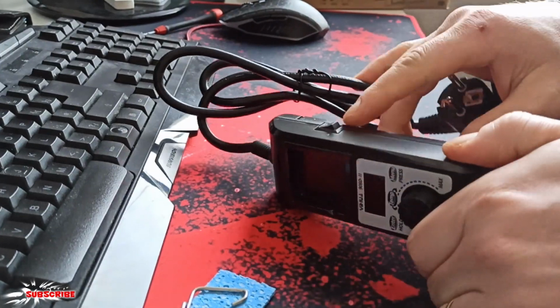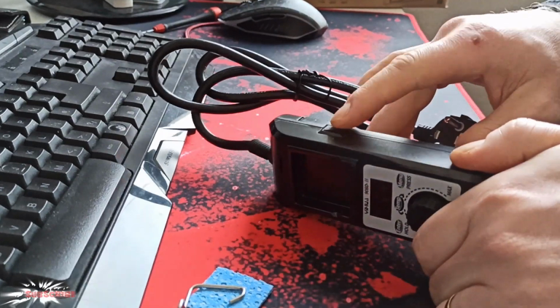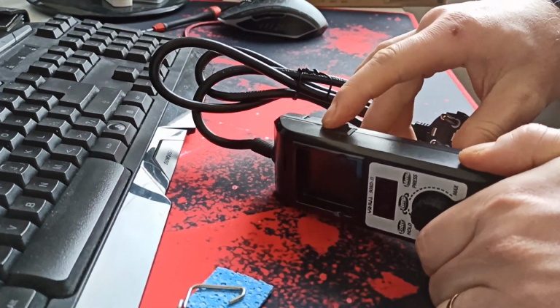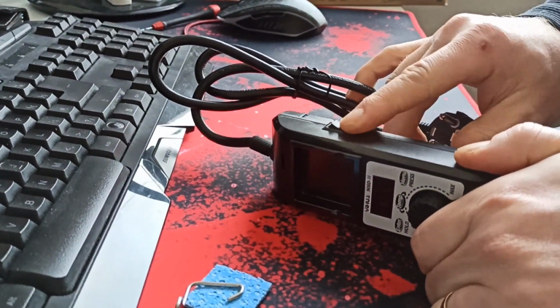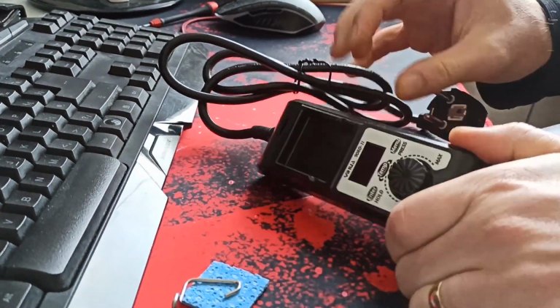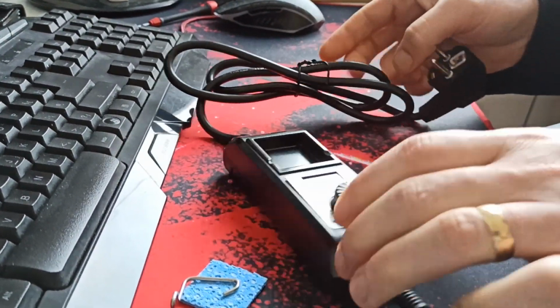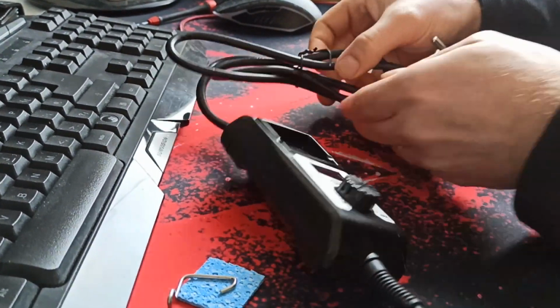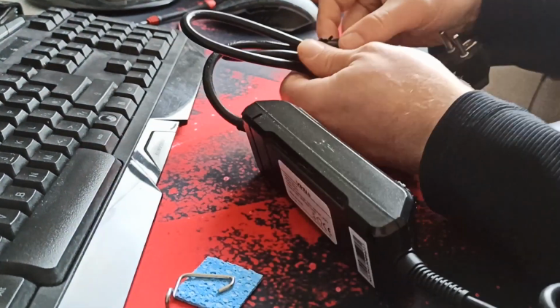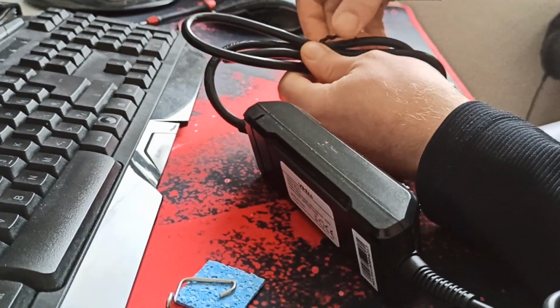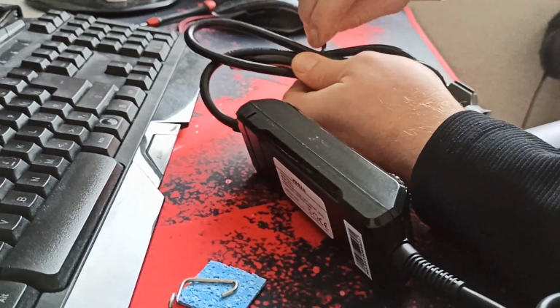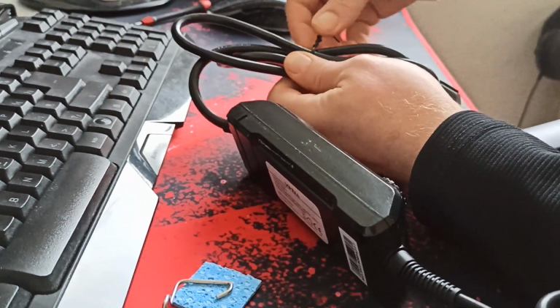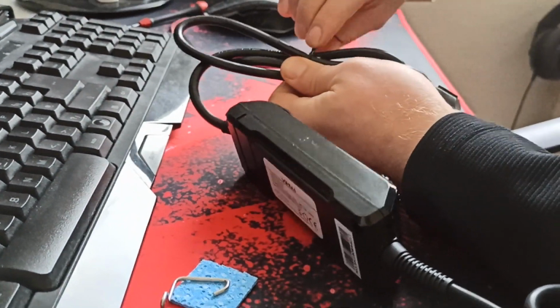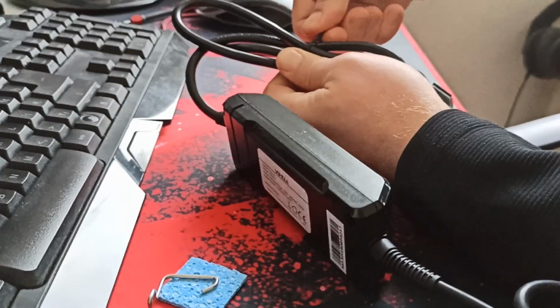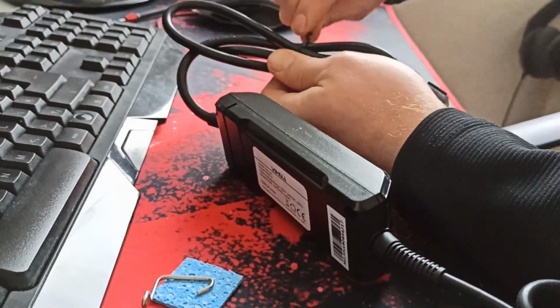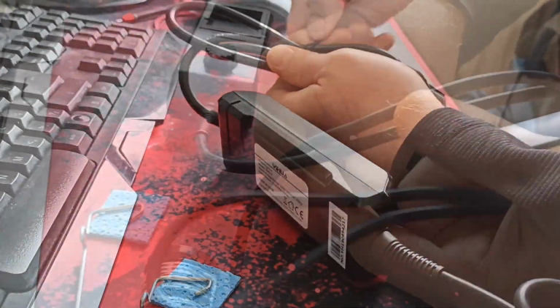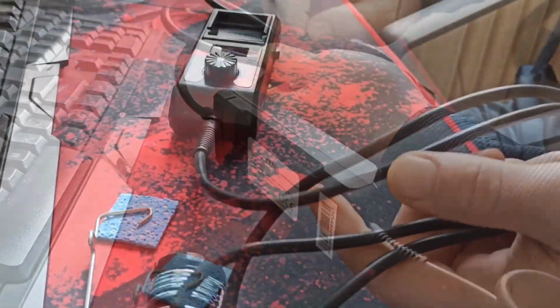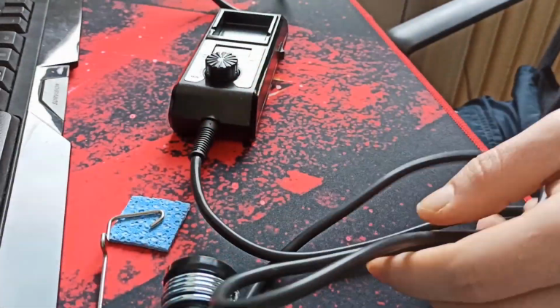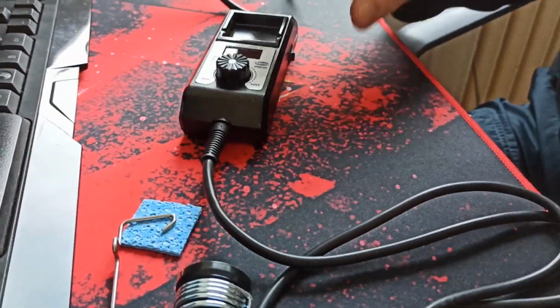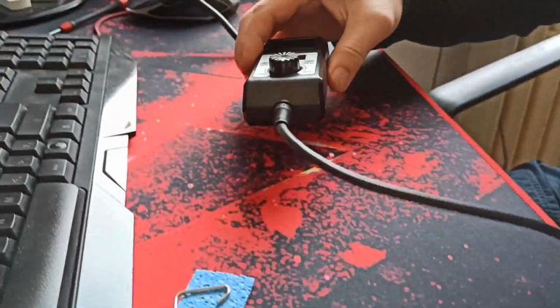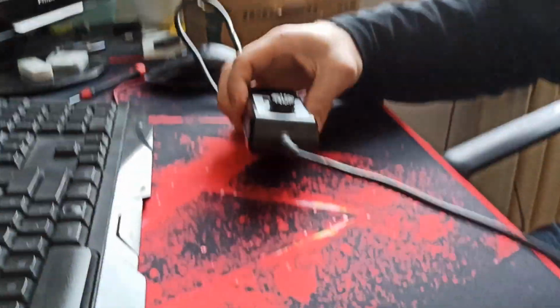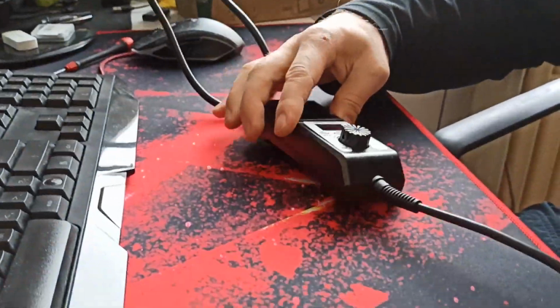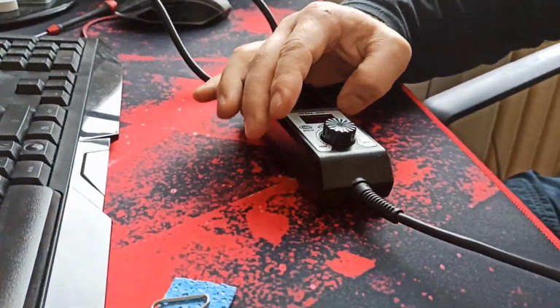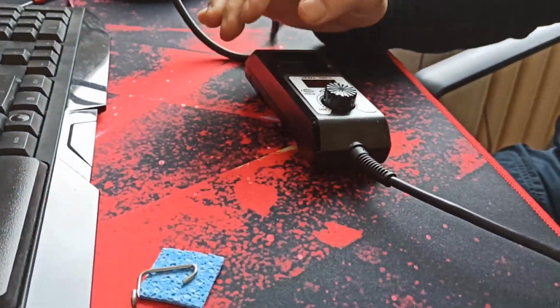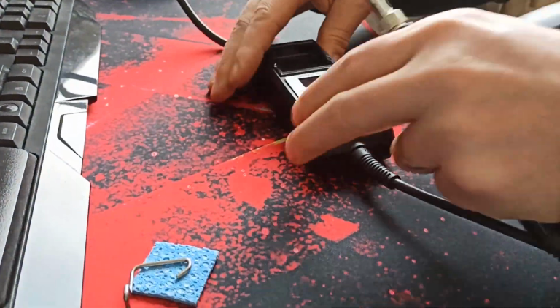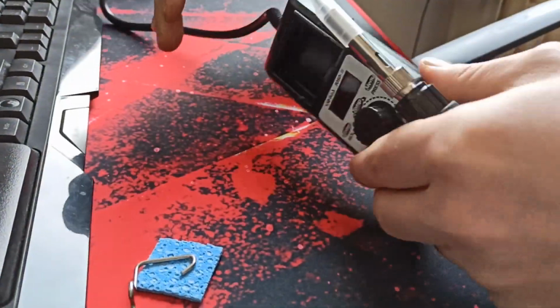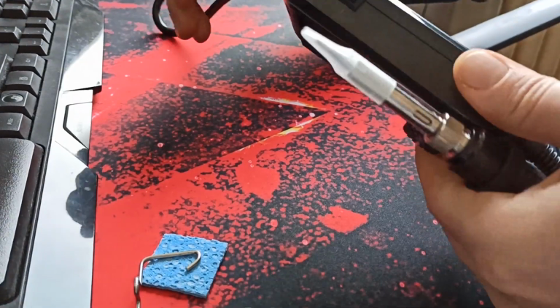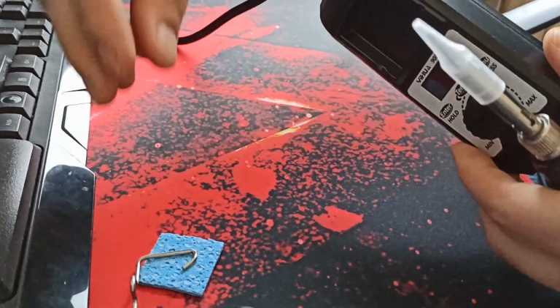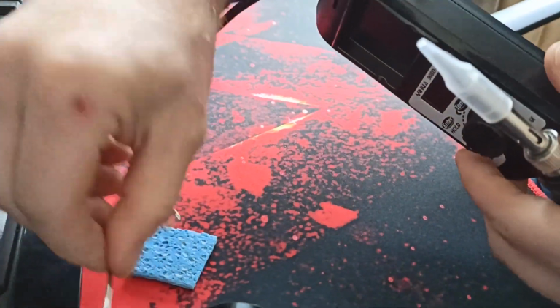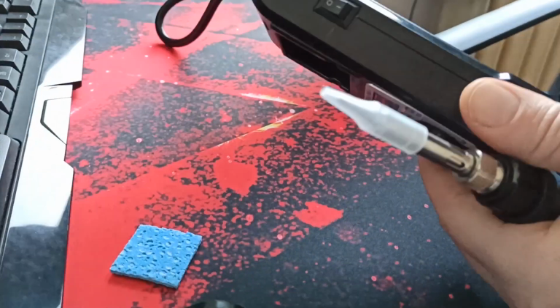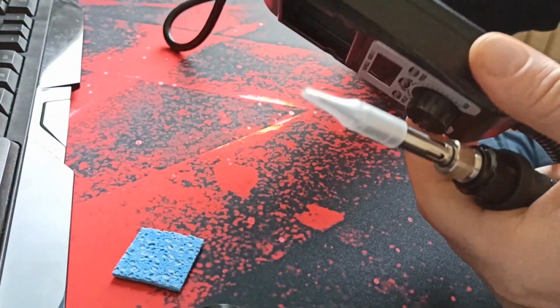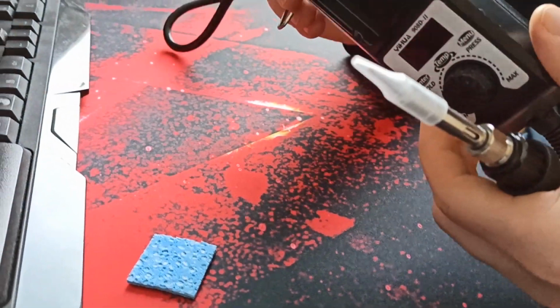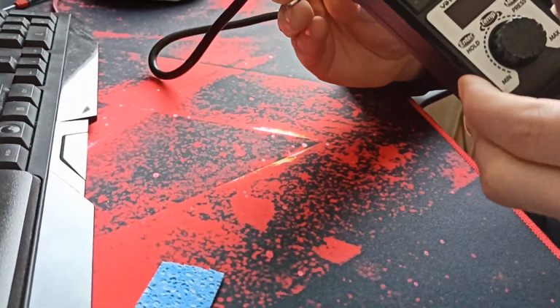Switch on, switch off. Okay, that's it. And the holder is going somewhere — we will find it out.